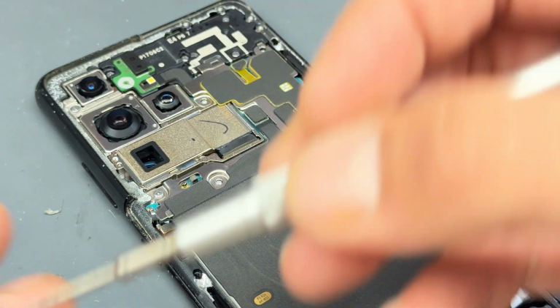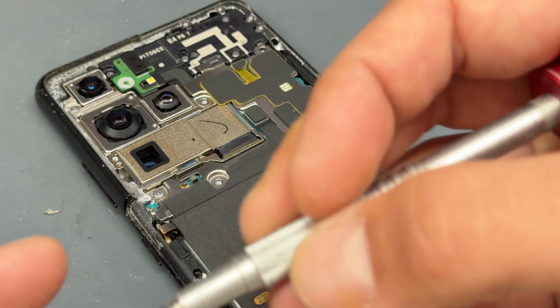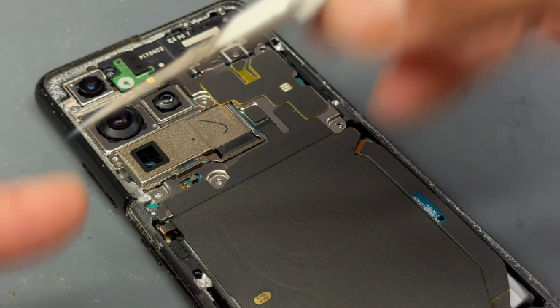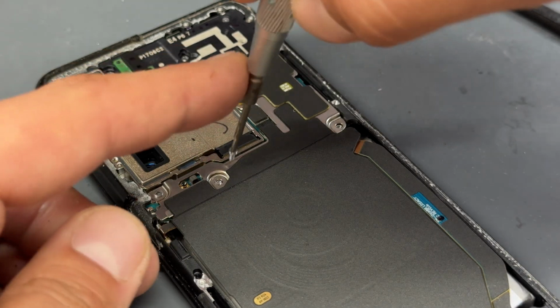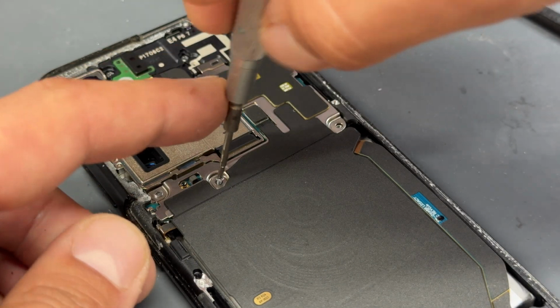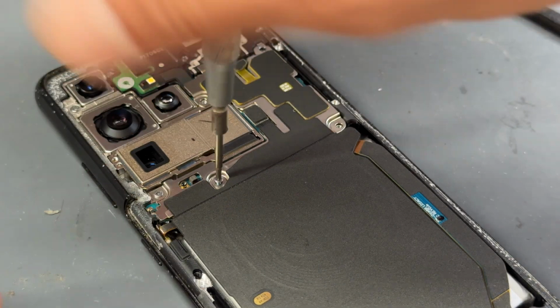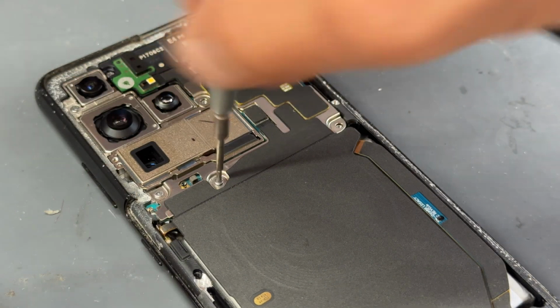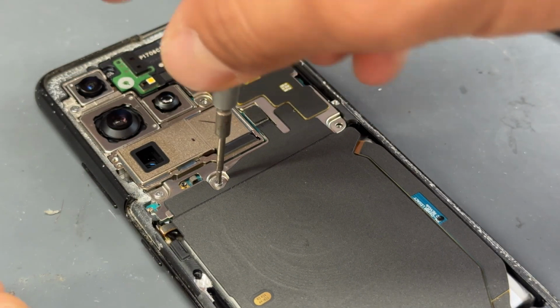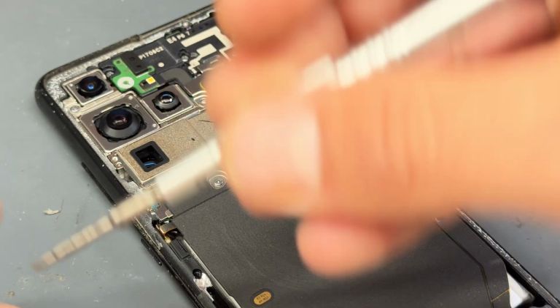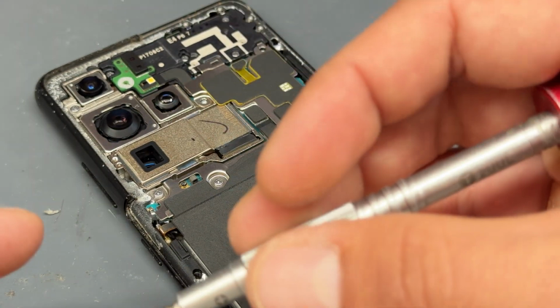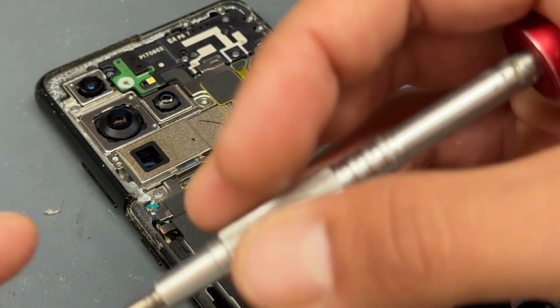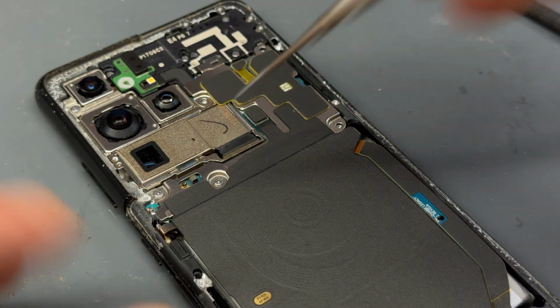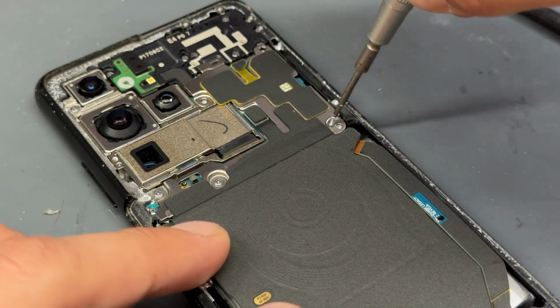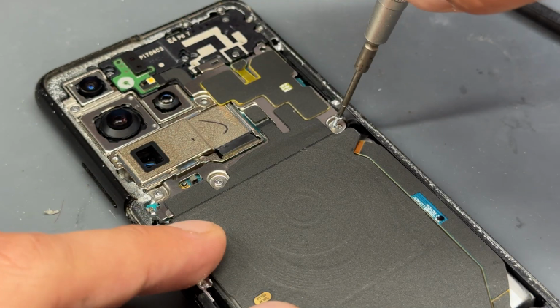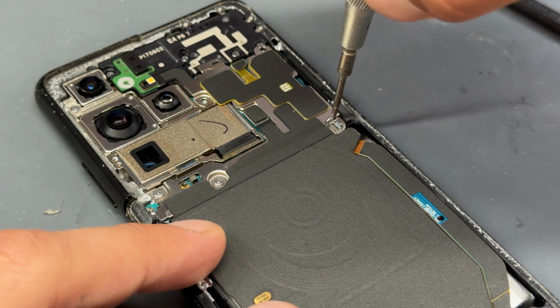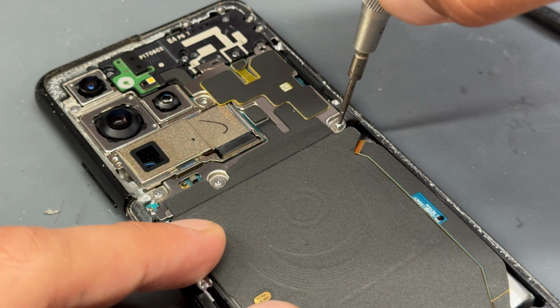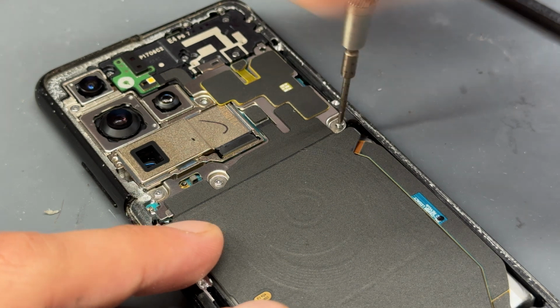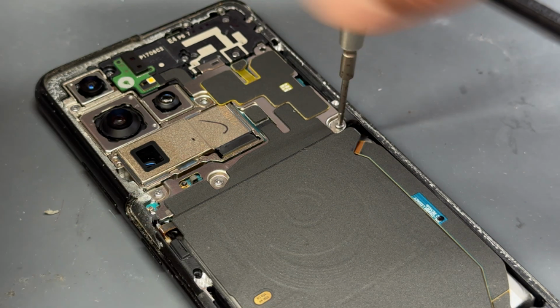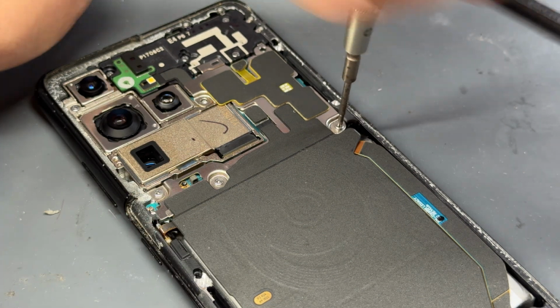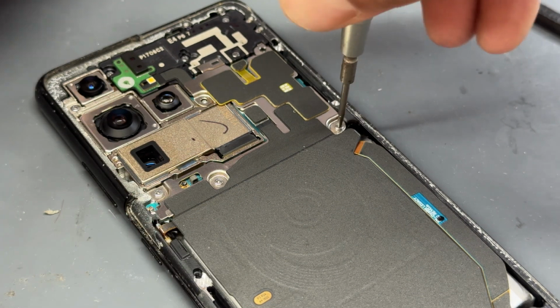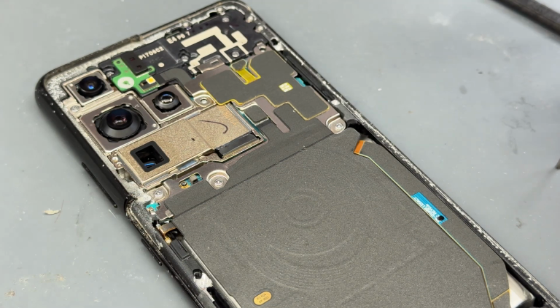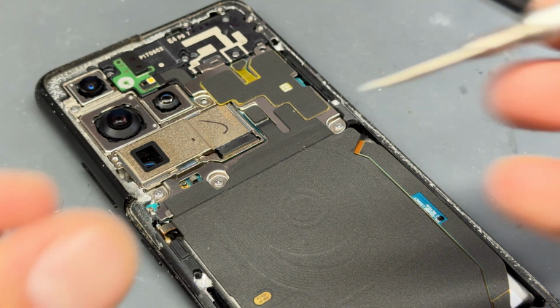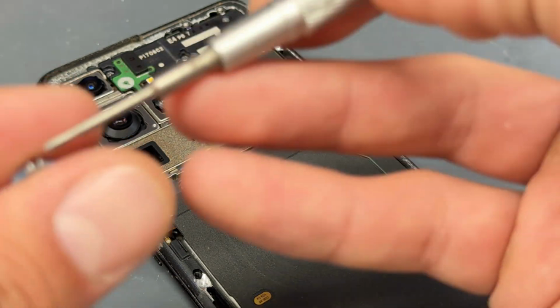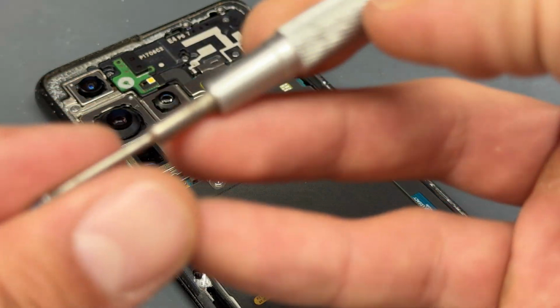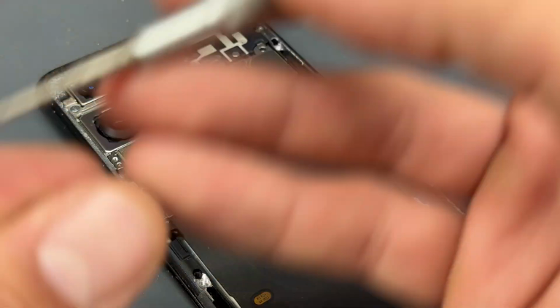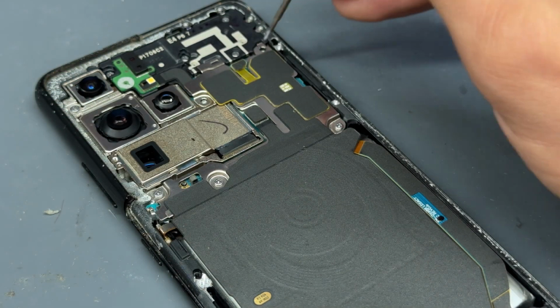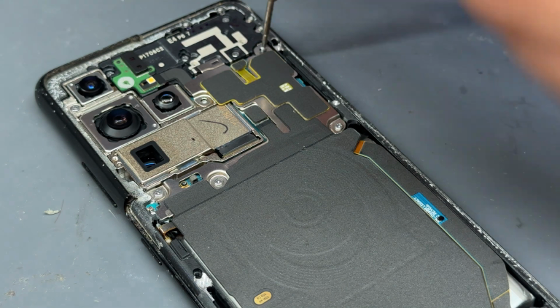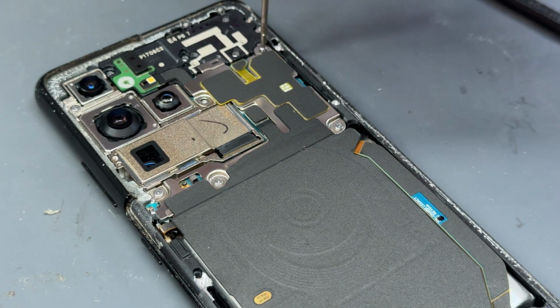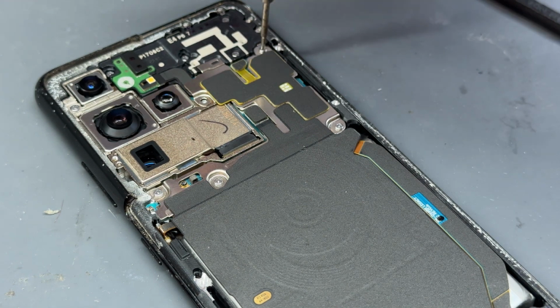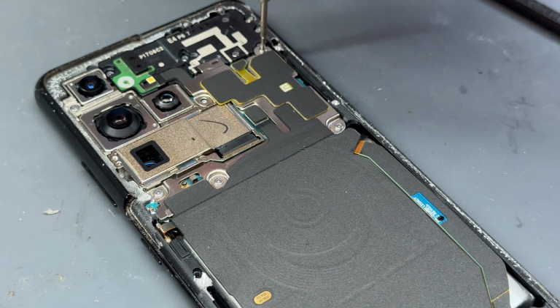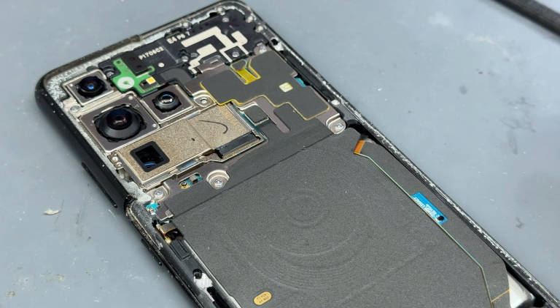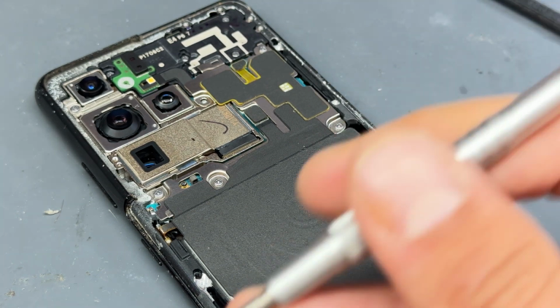If you like repair content just like this, make sure that you hit that subscribe button. And if you're having a go at the repair yourself, let me know how you get on. If there are any snags that you come across, I'm always happy to help people and point them in the right direction.